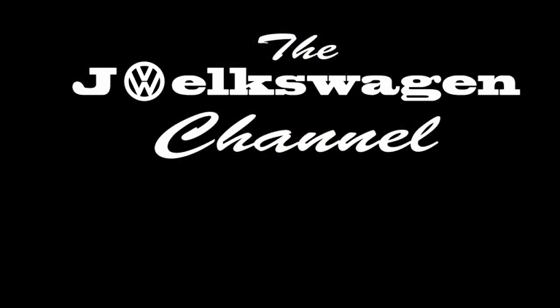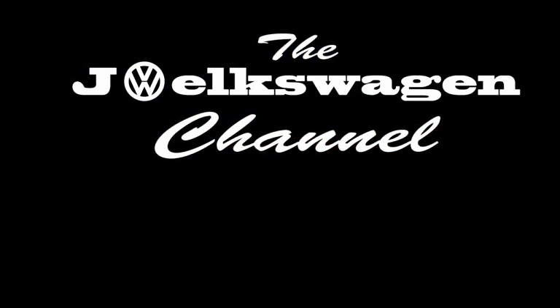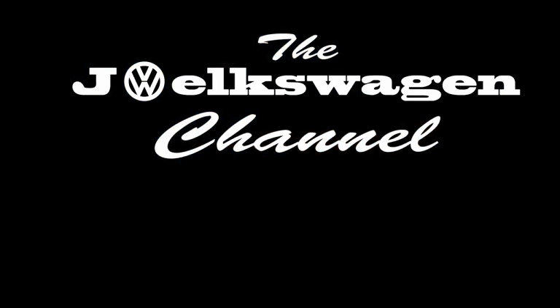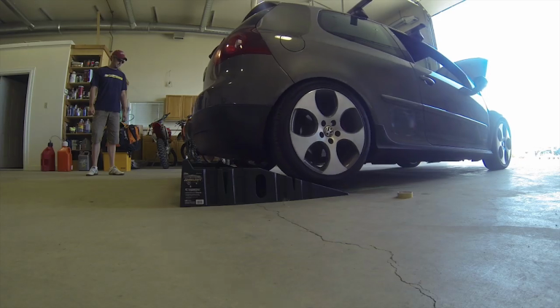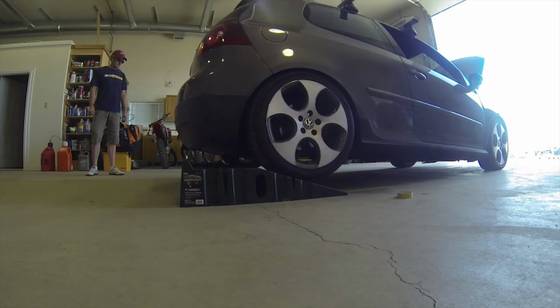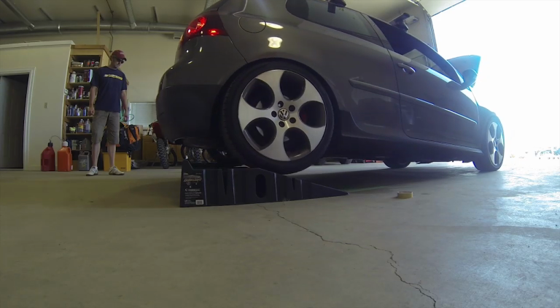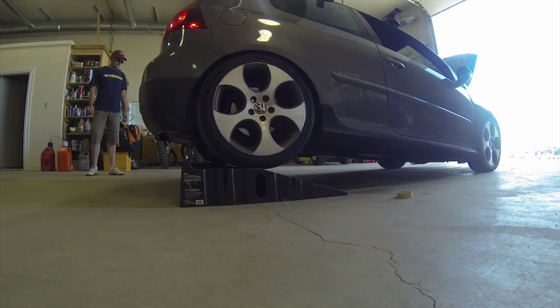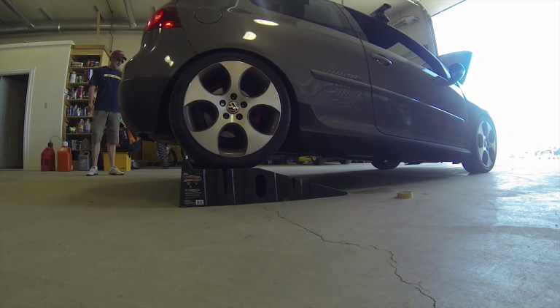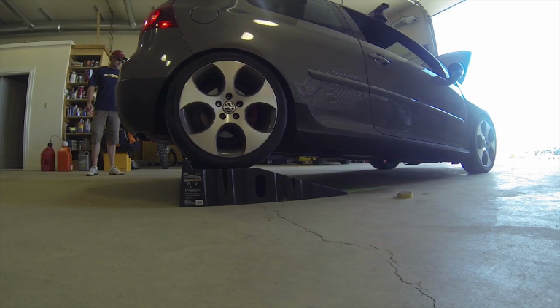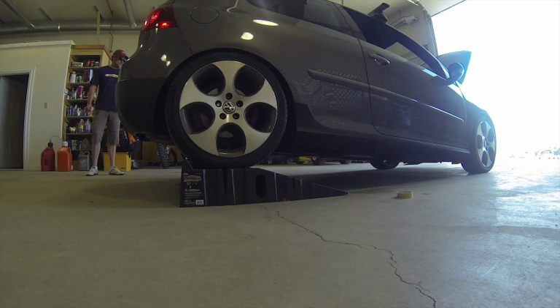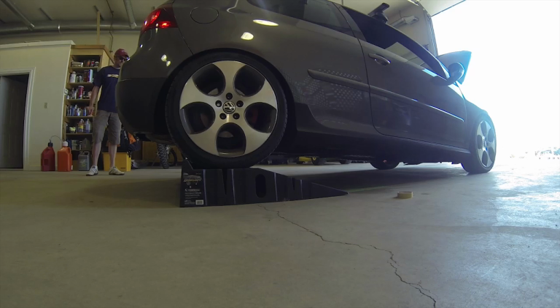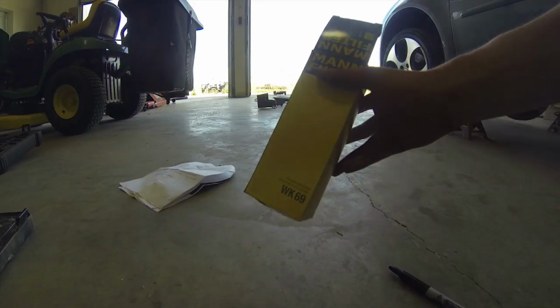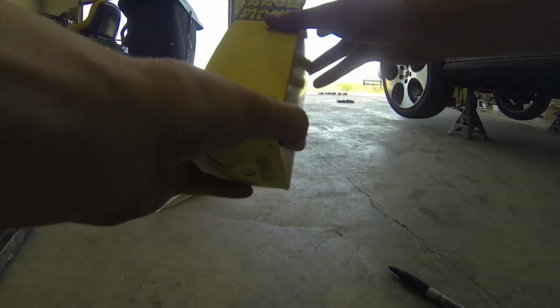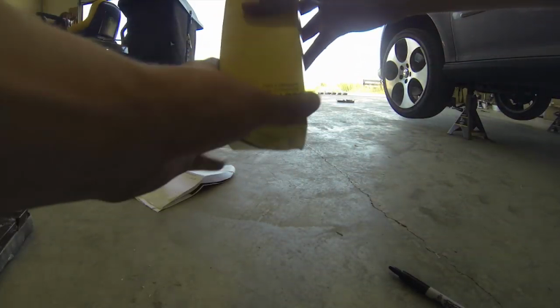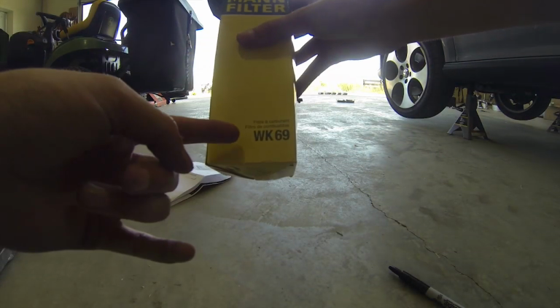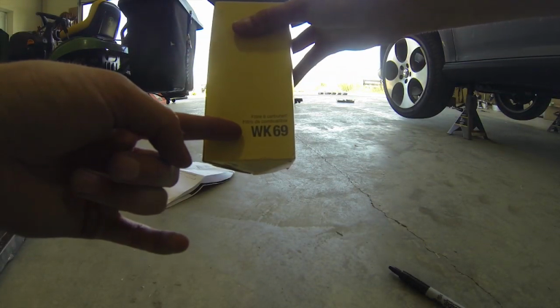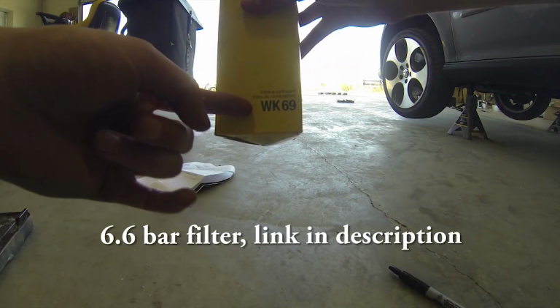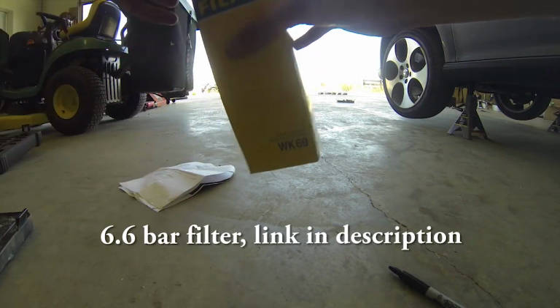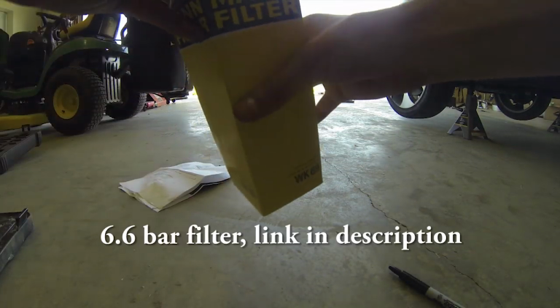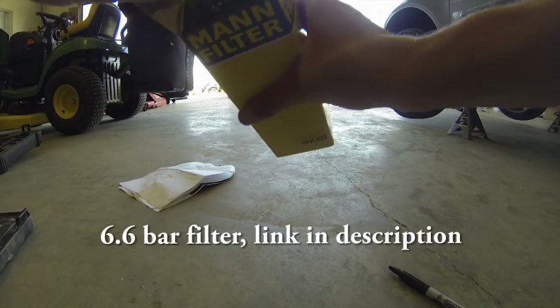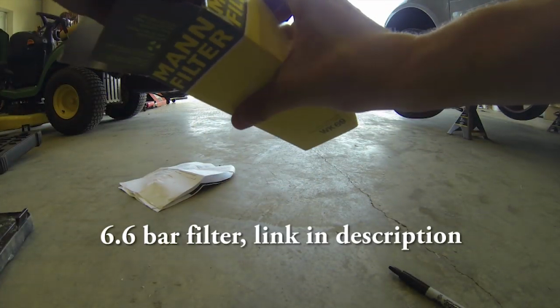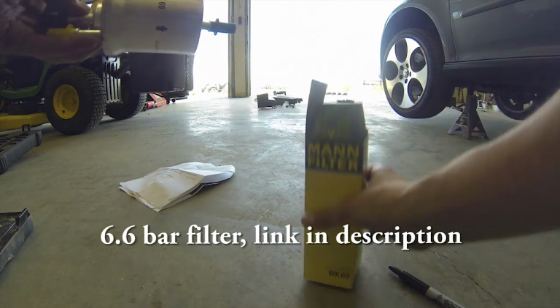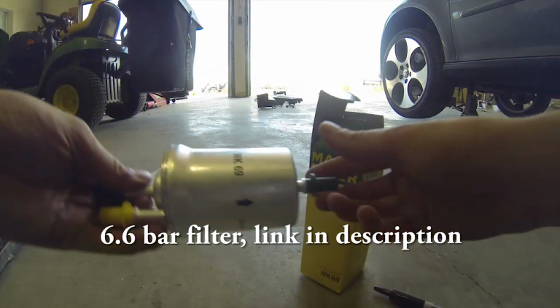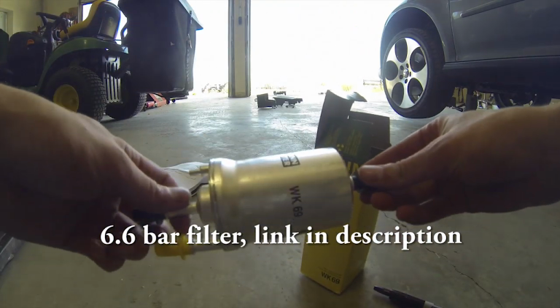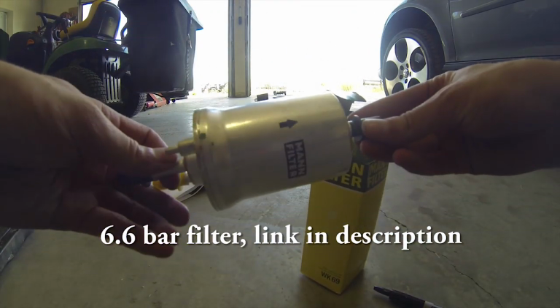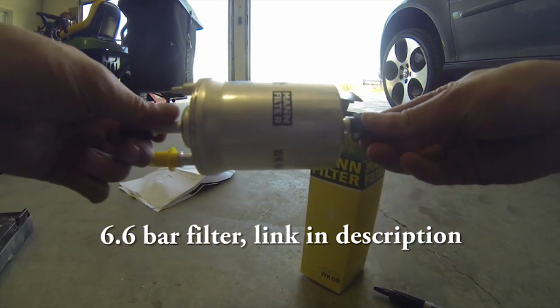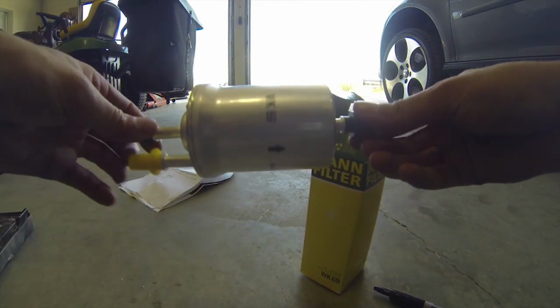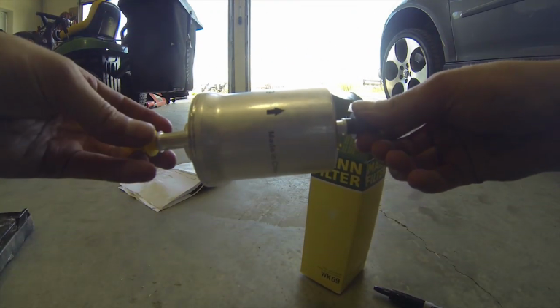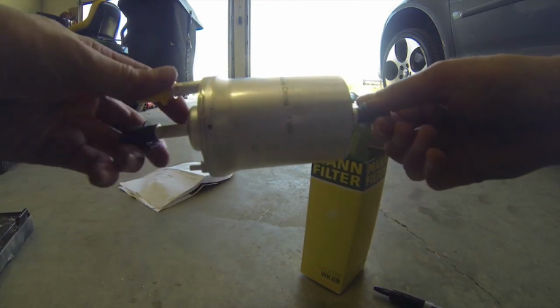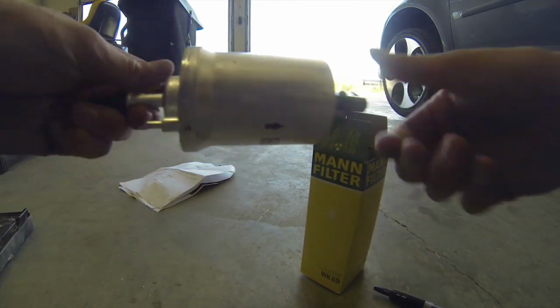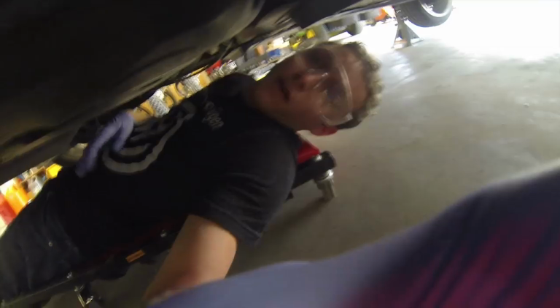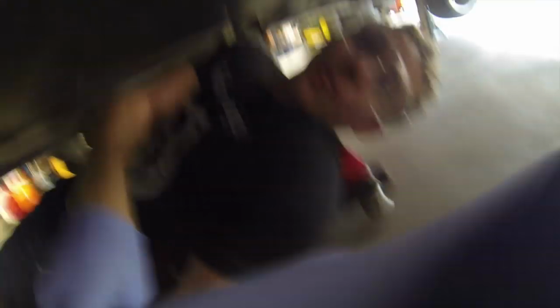Replacing the fuel filter on your GTI is one of the easiest maintenance projects you can do. I'd recommend replacing it every 50,000 miles. Volkswagen doesn't suggest a specific maintenance interval, however many GTI owners report a noticeable throttle response increase upon changing it.